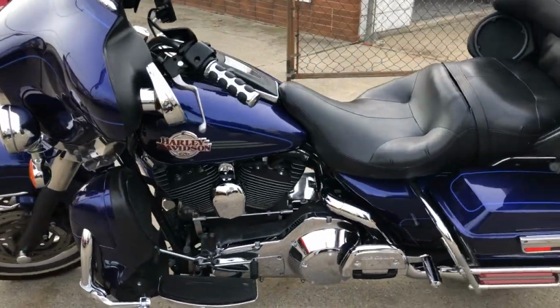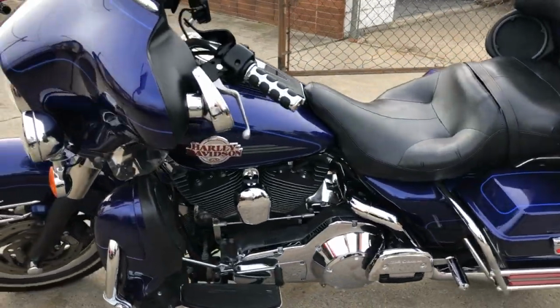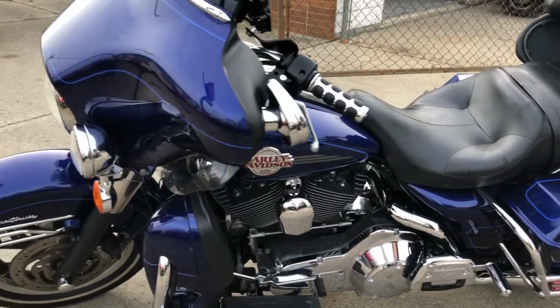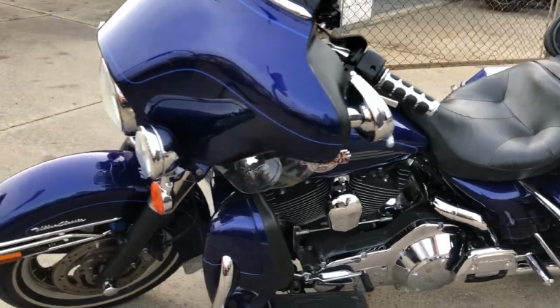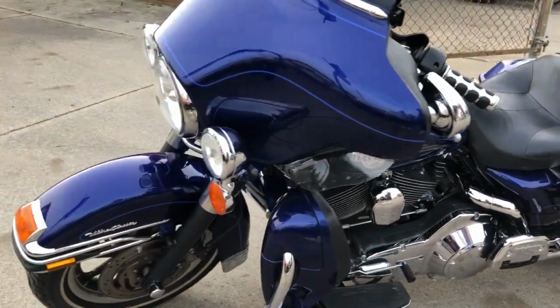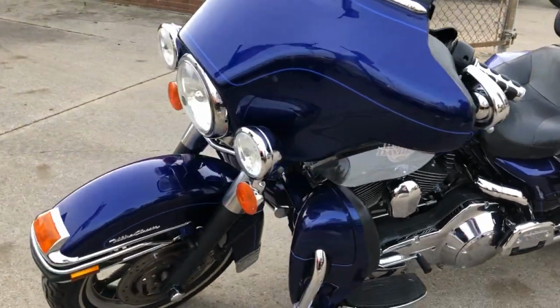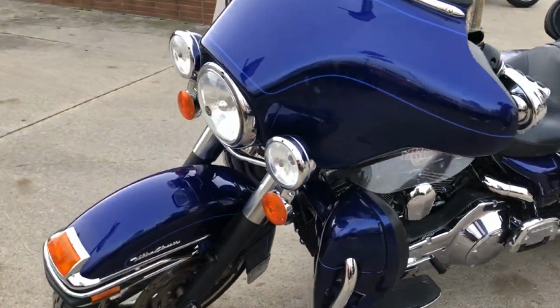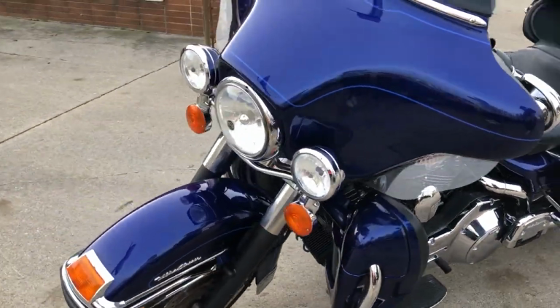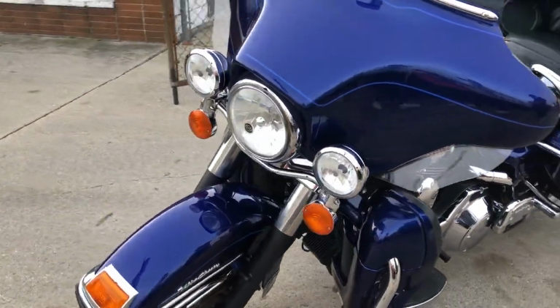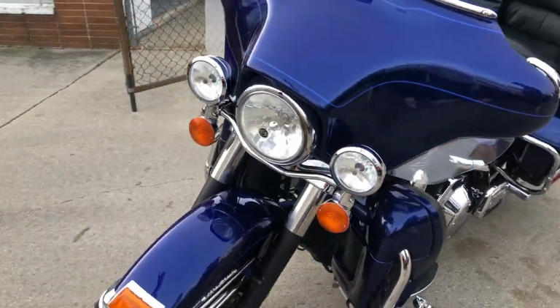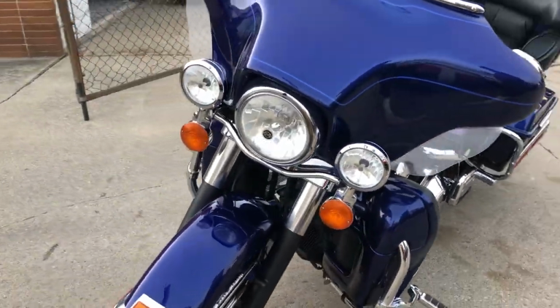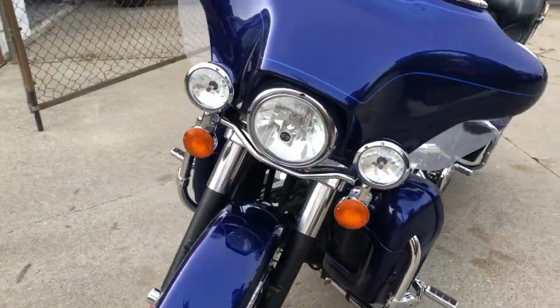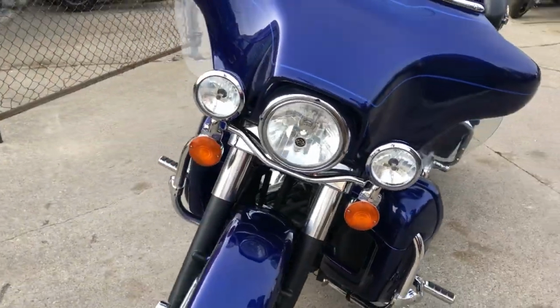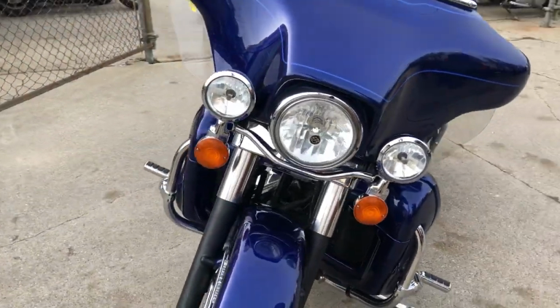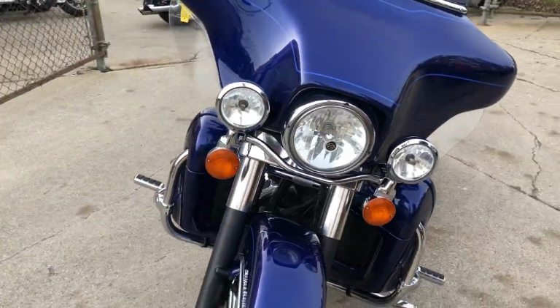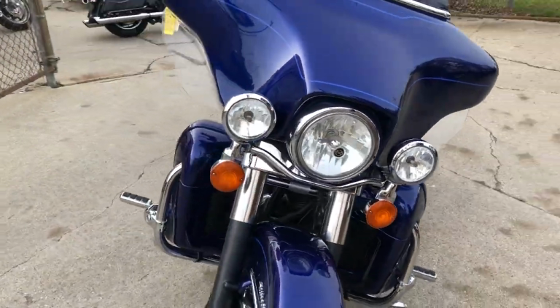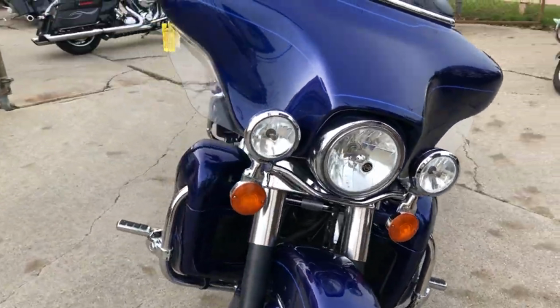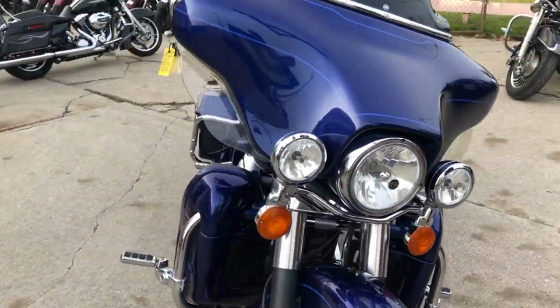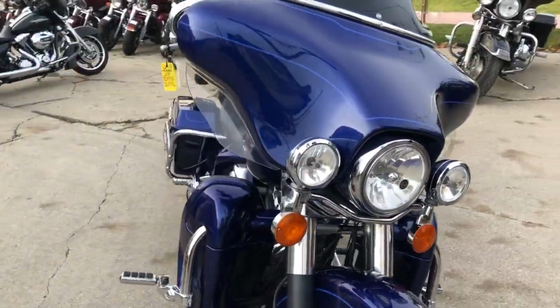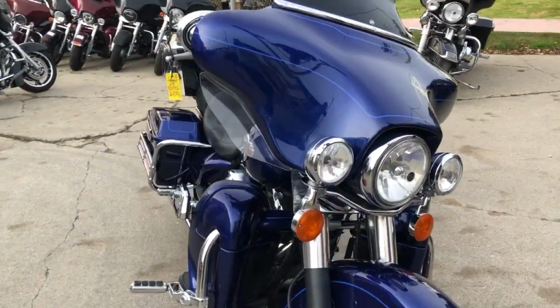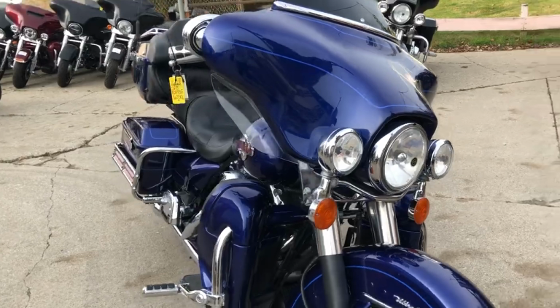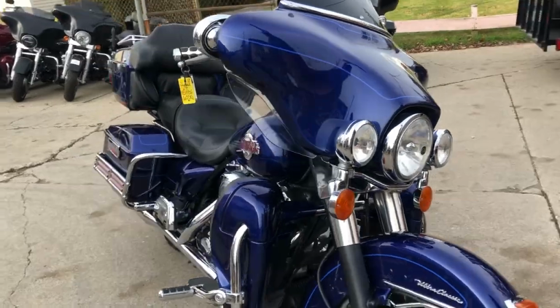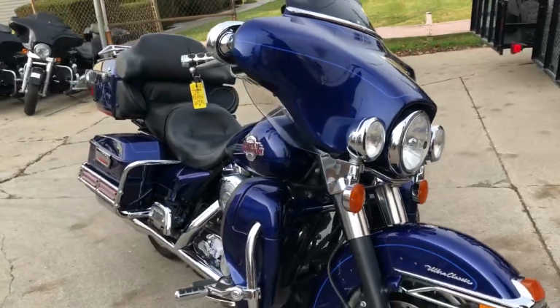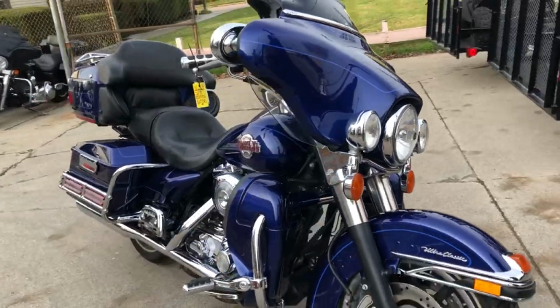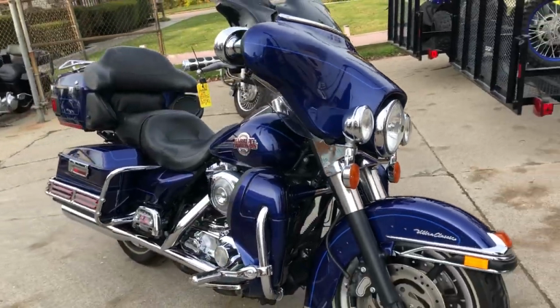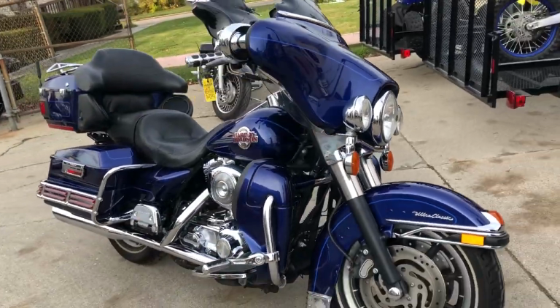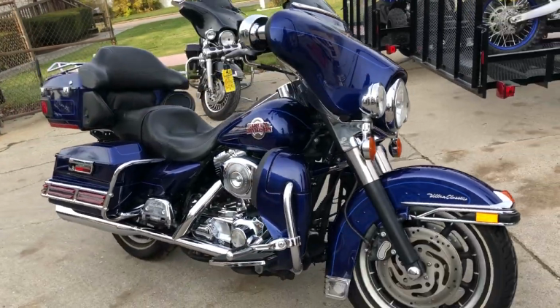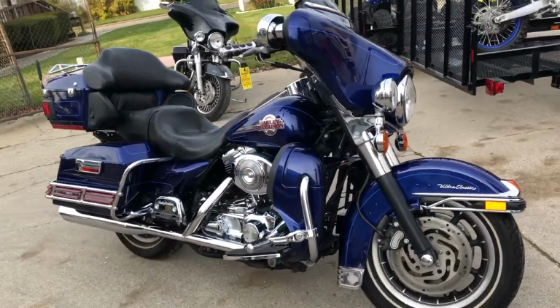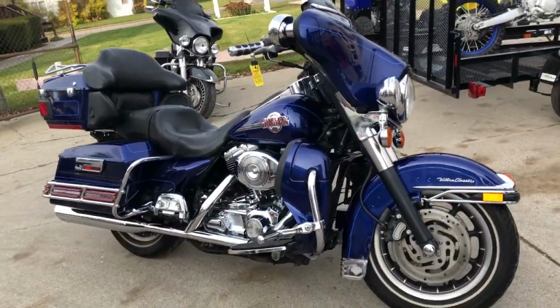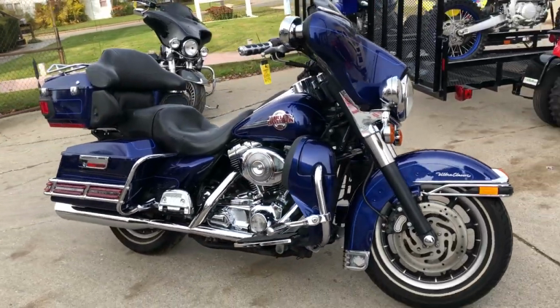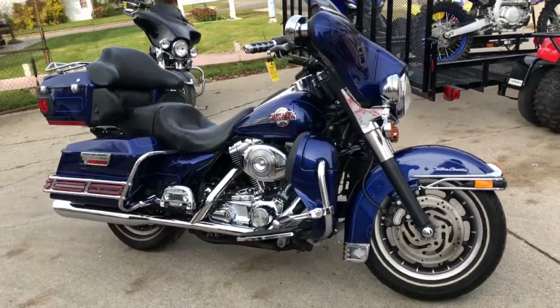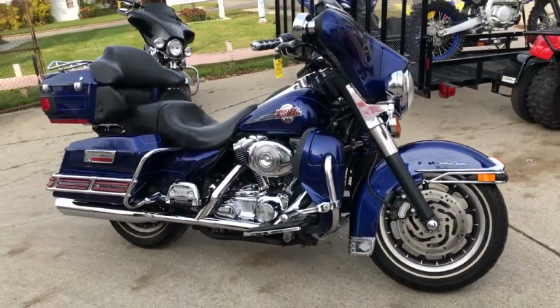You can gas and go on this 2006 Ultra Classic. Don't miss it — we'll get you financed. Call us at 810-648-9500.